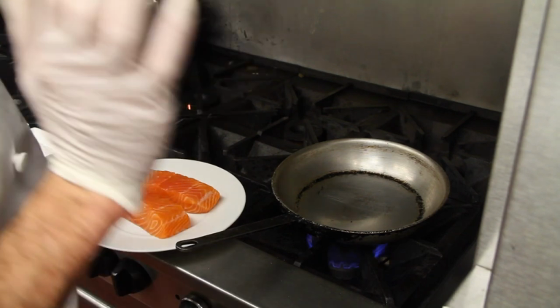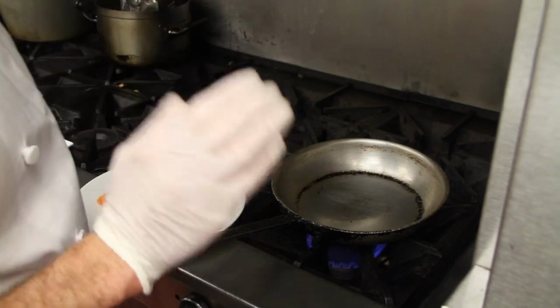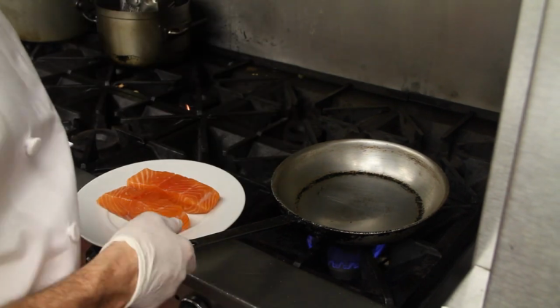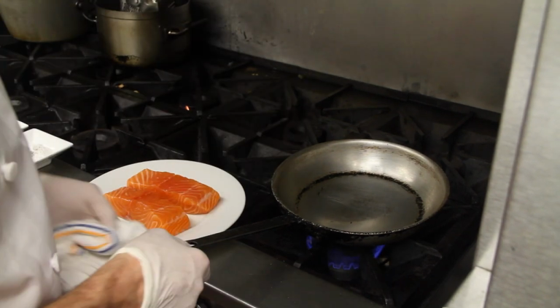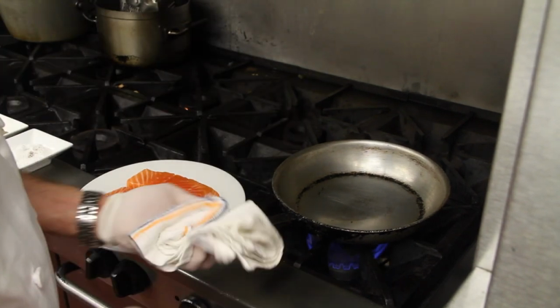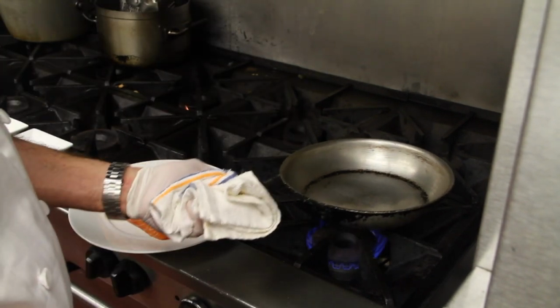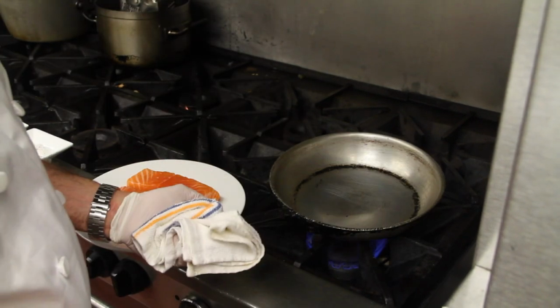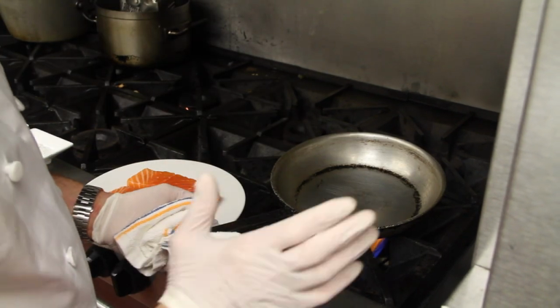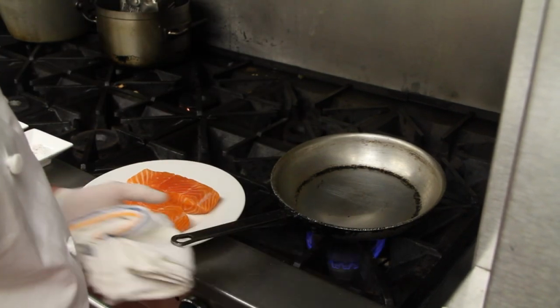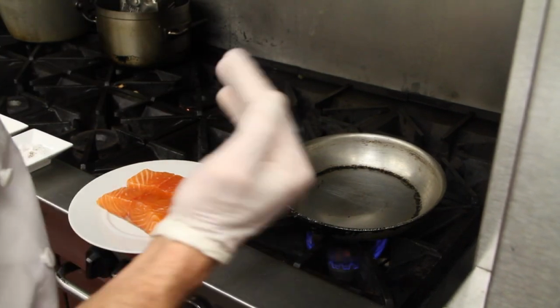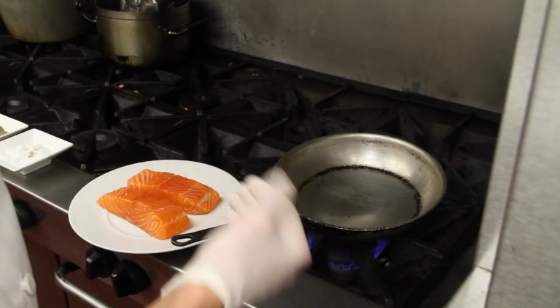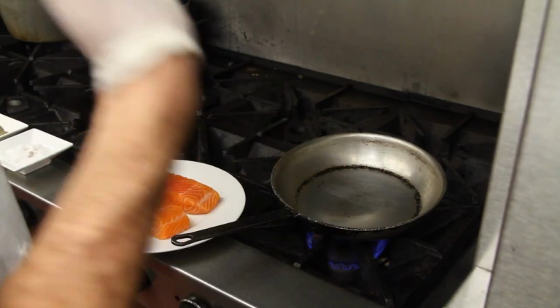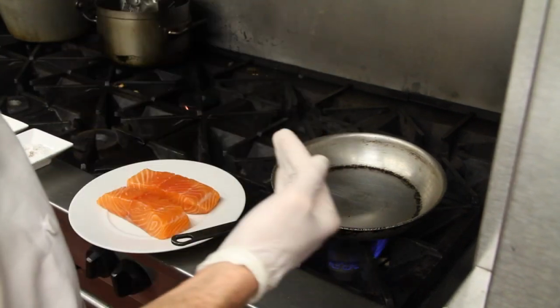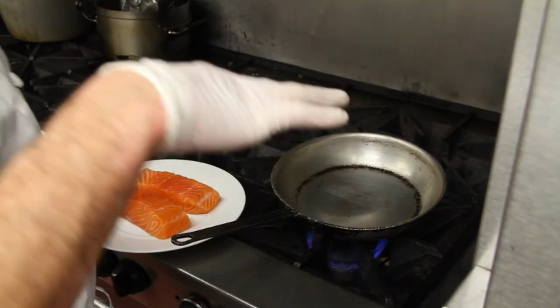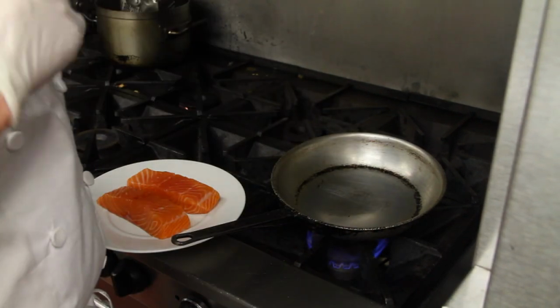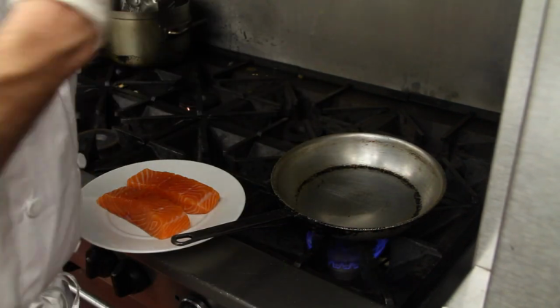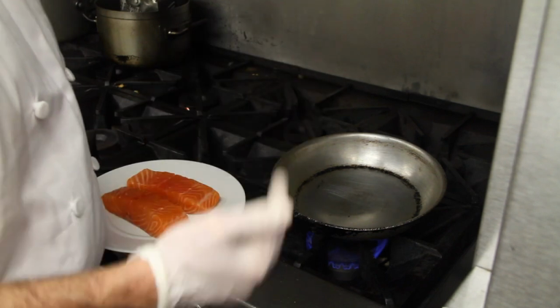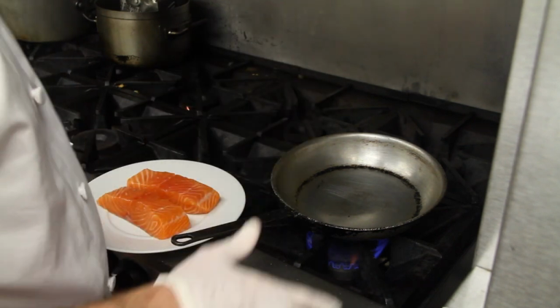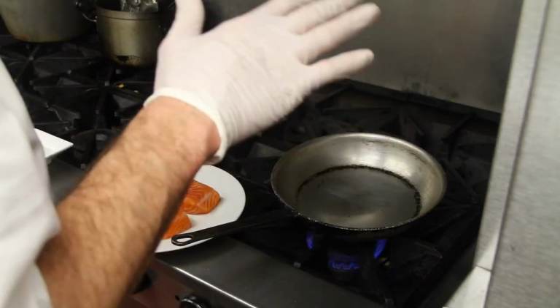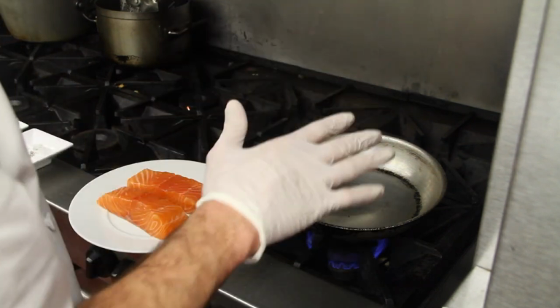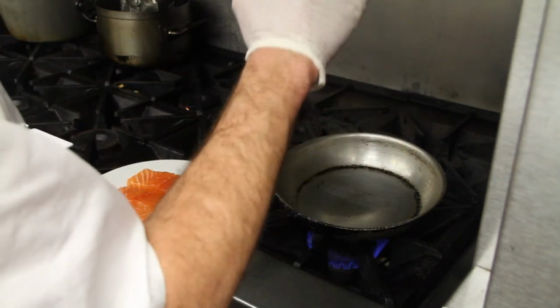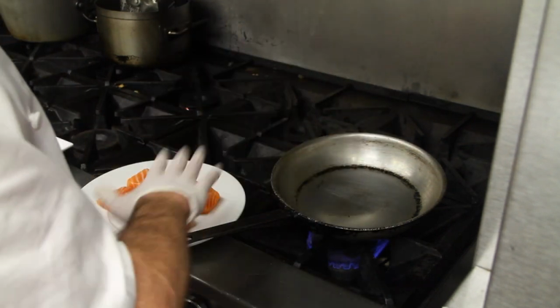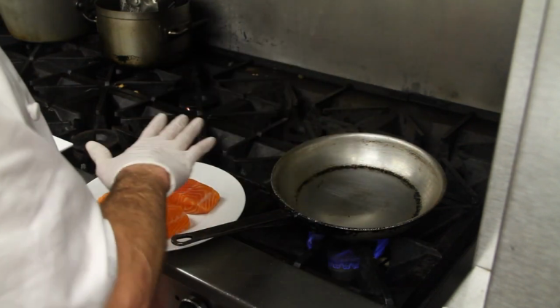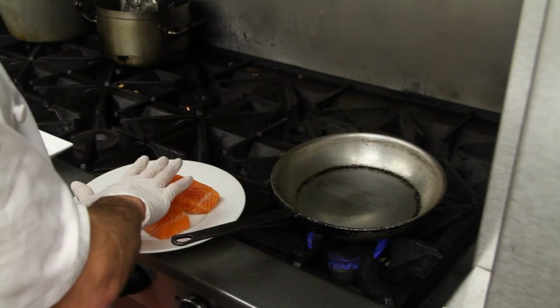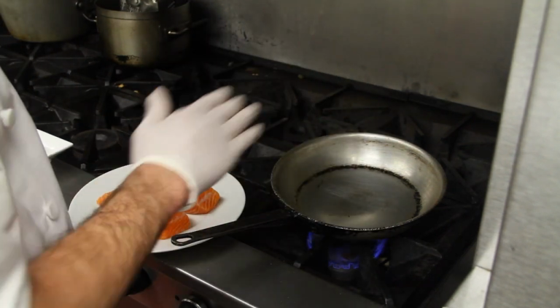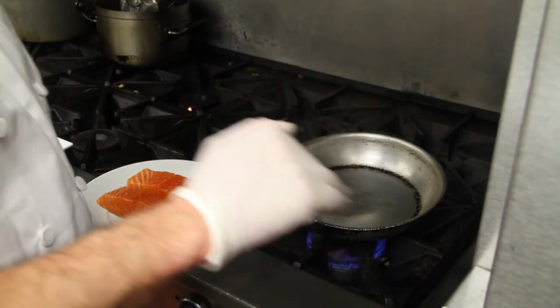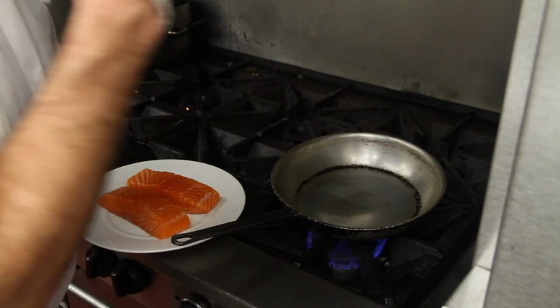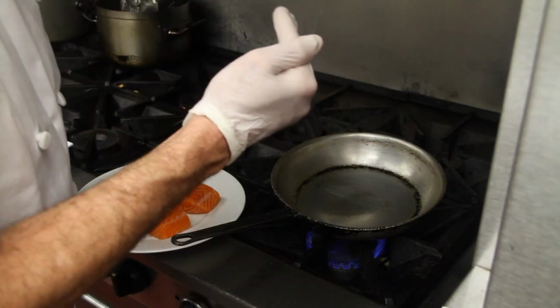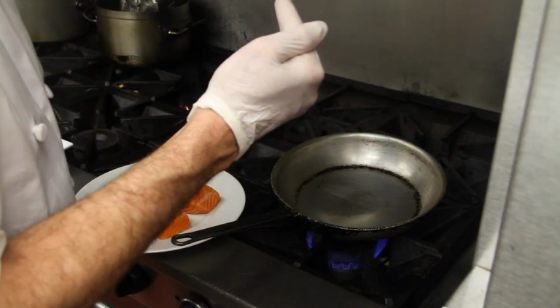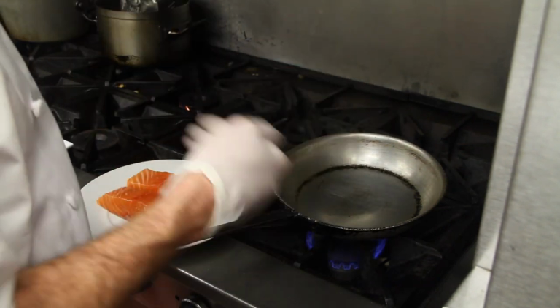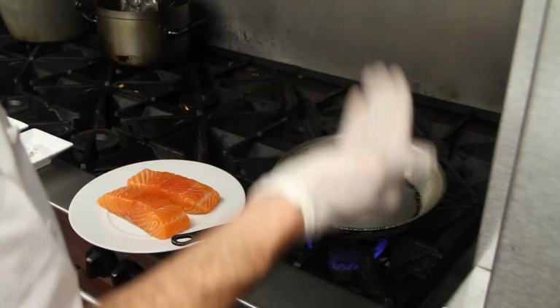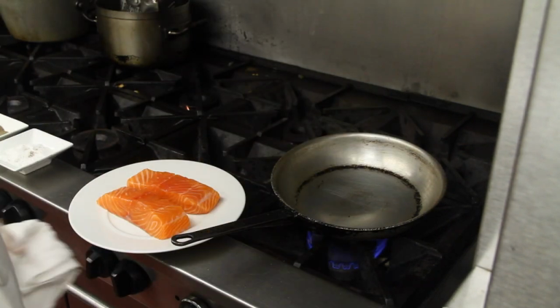So what we're going to do now is sauté our salmon. Sauté is French, meaning to jump — to jump from a low or cold temperature to a hot temperature very, very quickly.